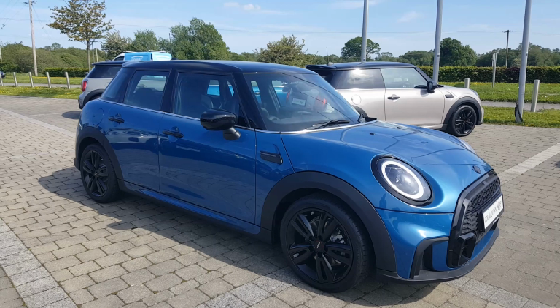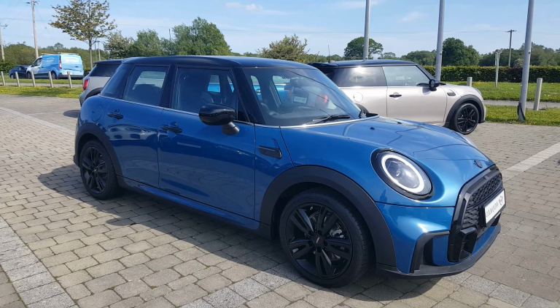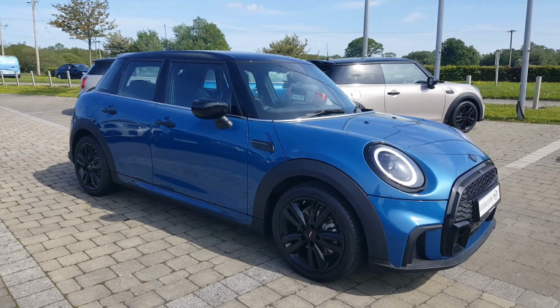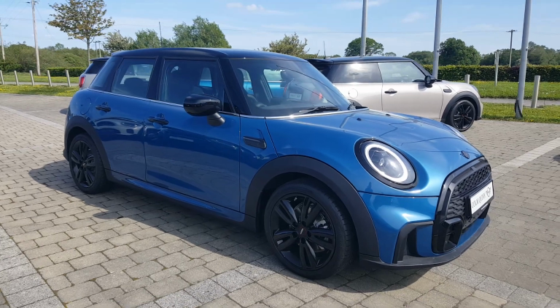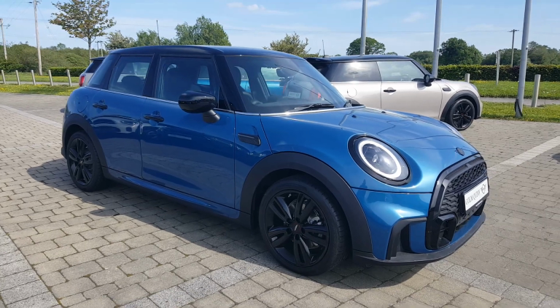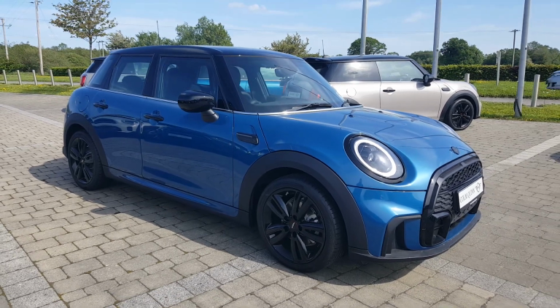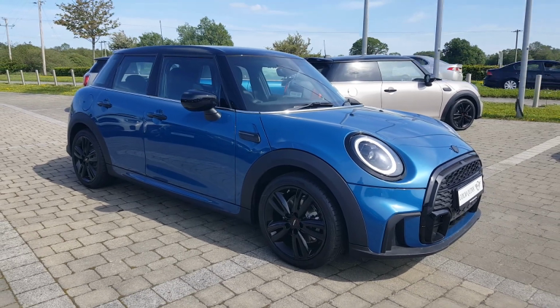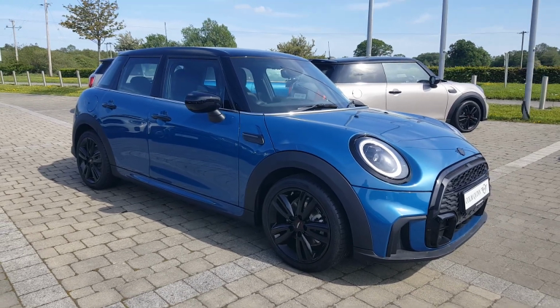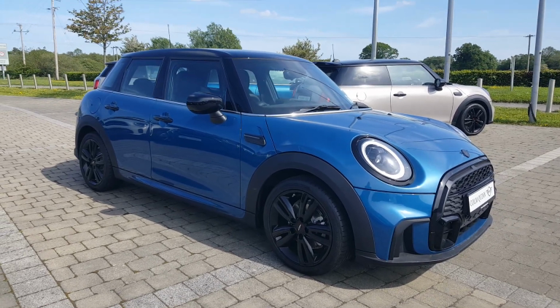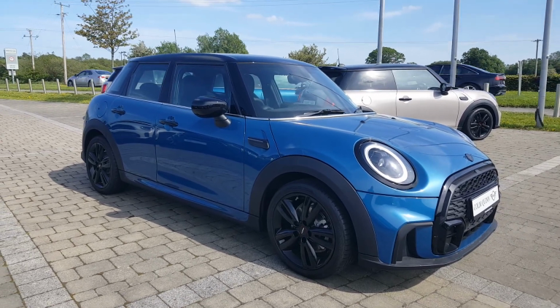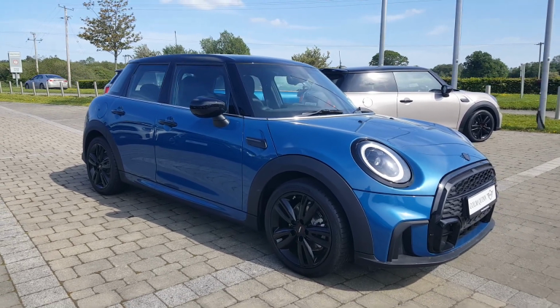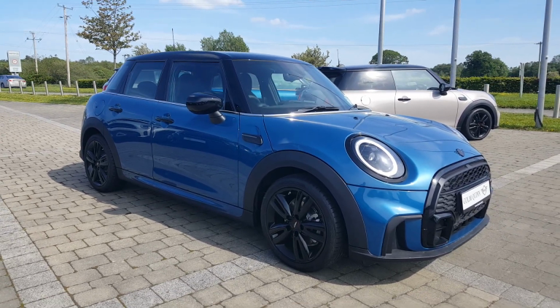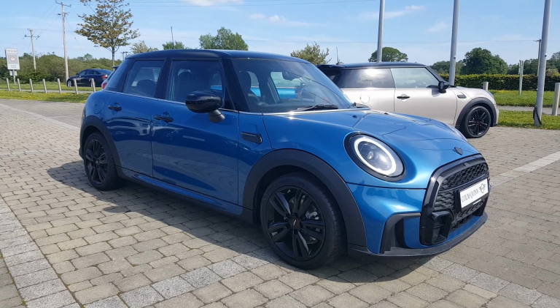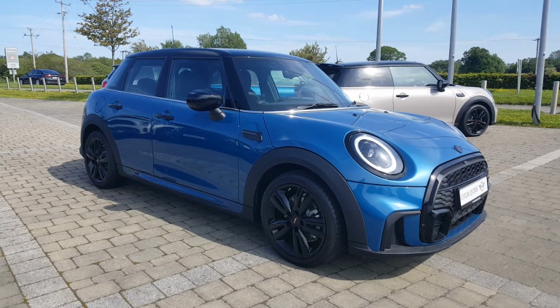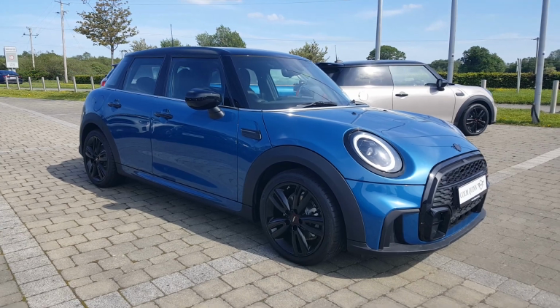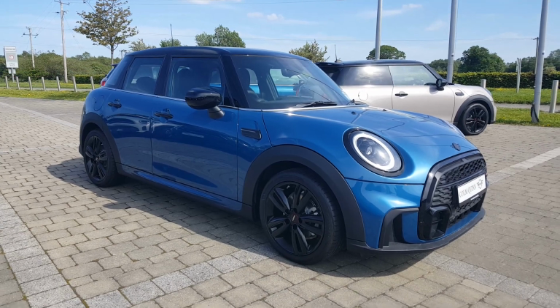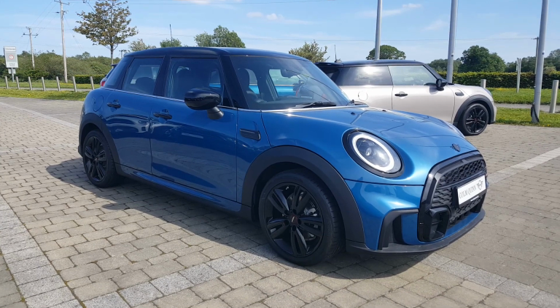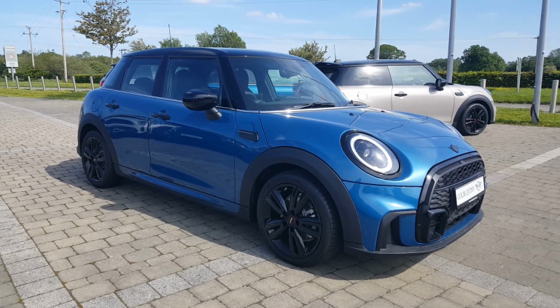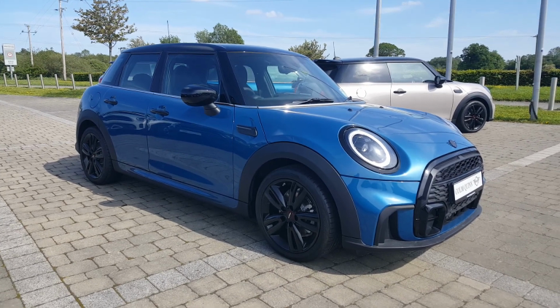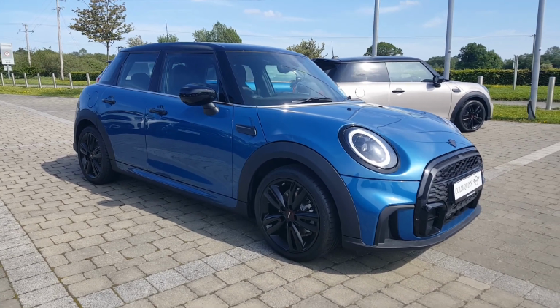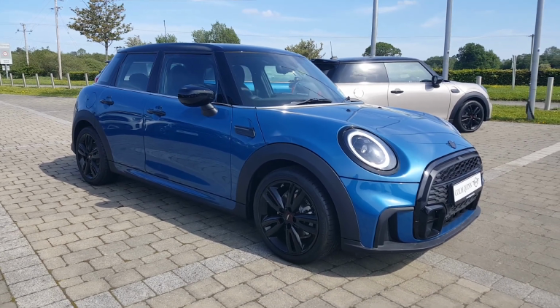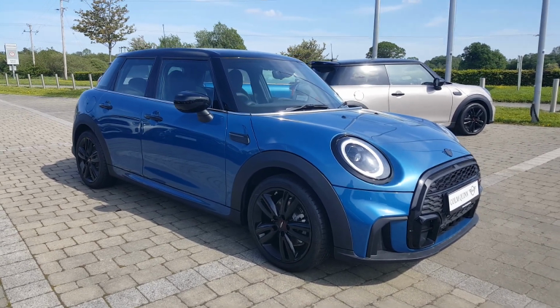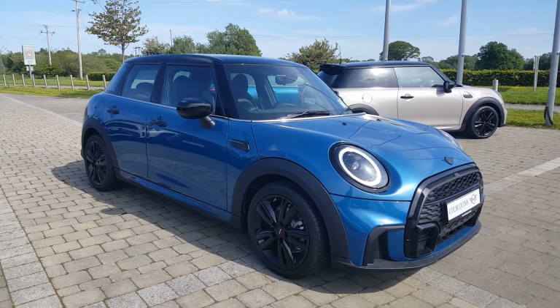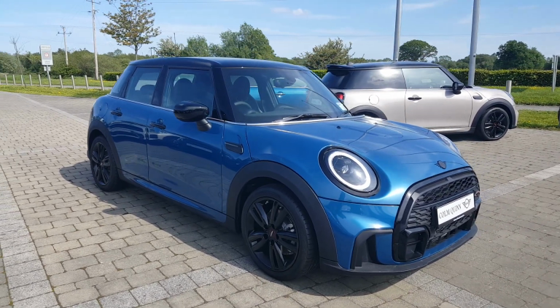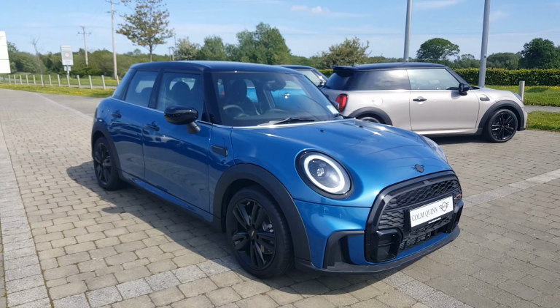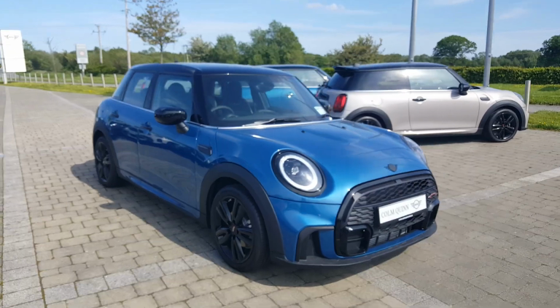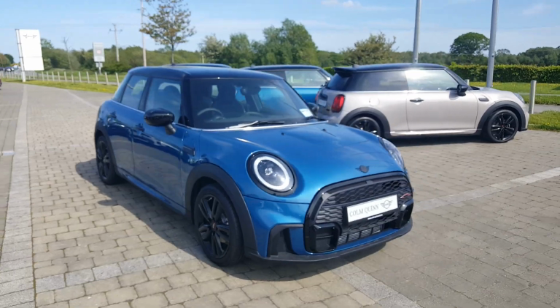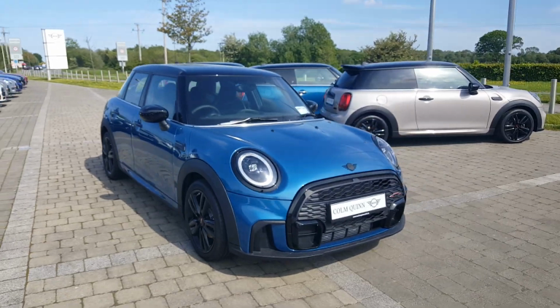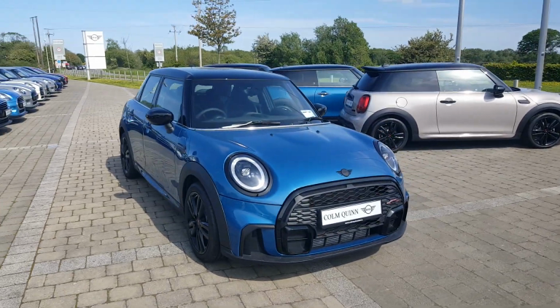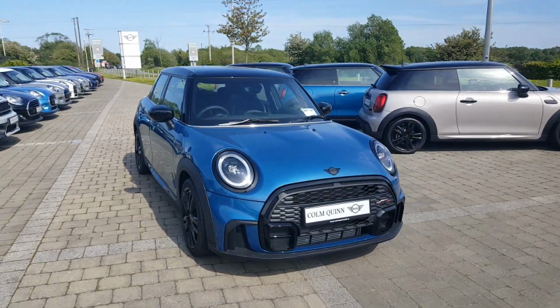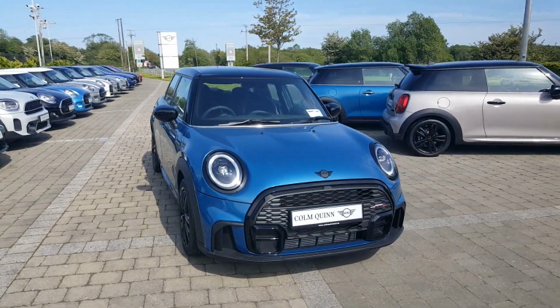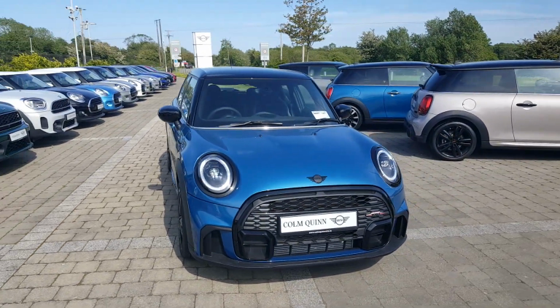Hi, I'm Connor from Colin Quinn Mini in Athlone, and I want to give you a quick look at this lovely brand new 2021 updated Mini Cooper Sport, finished in Island Blue Metallic with the black roof and black mirrors.